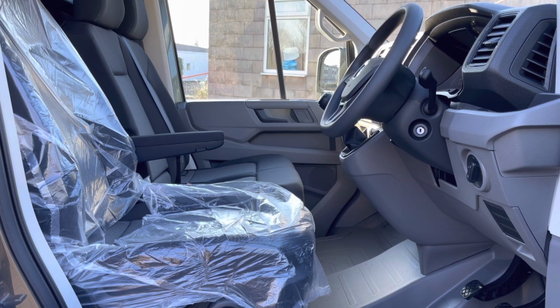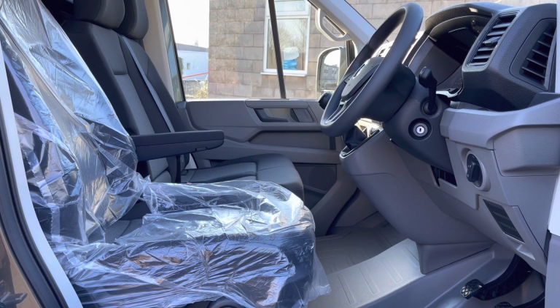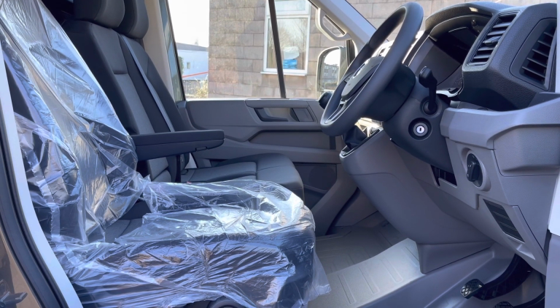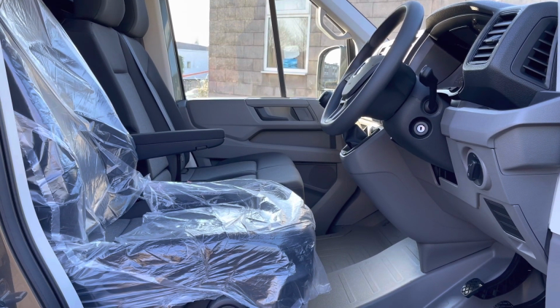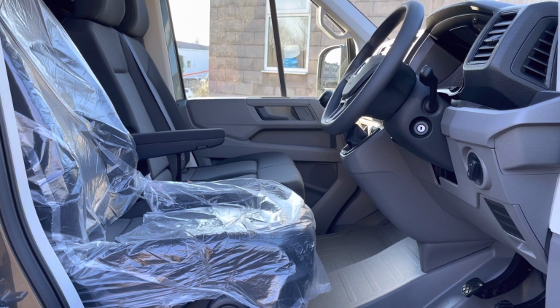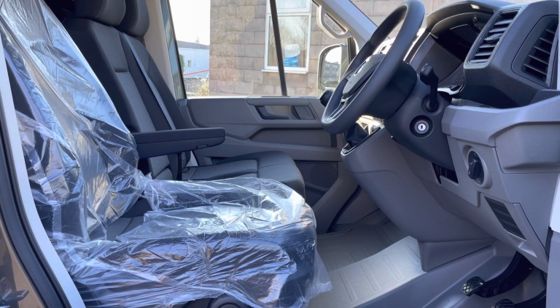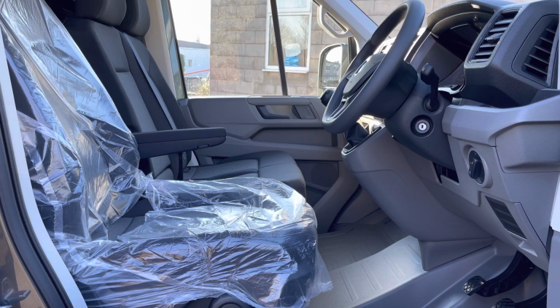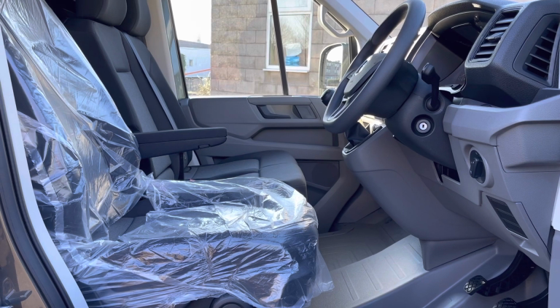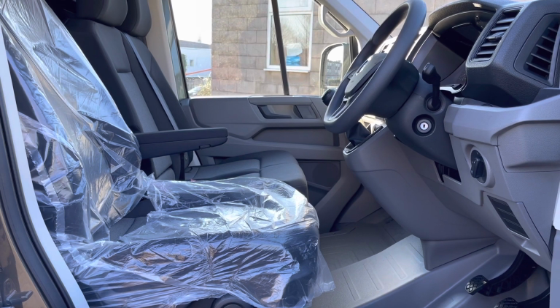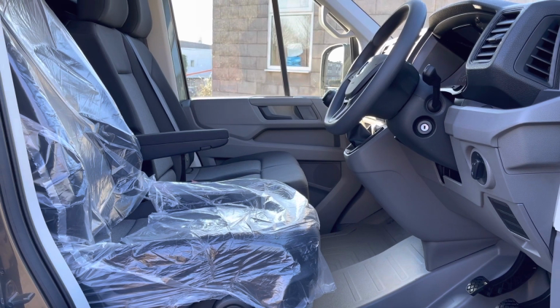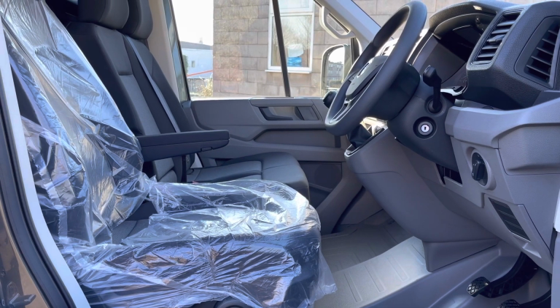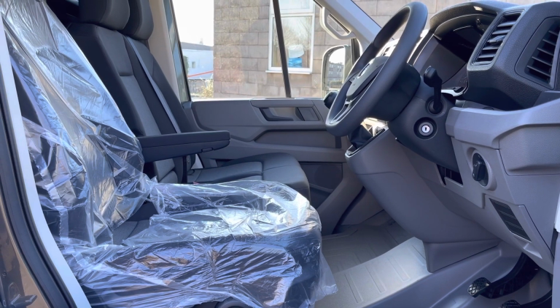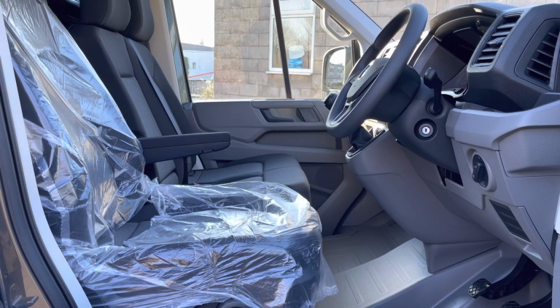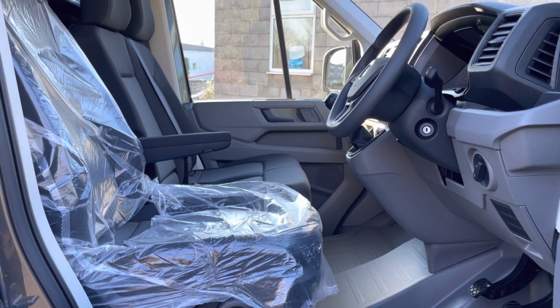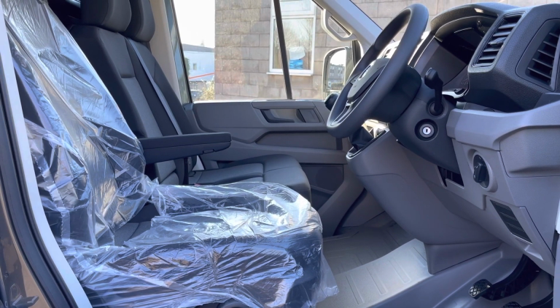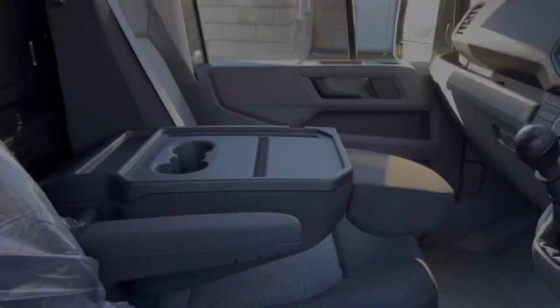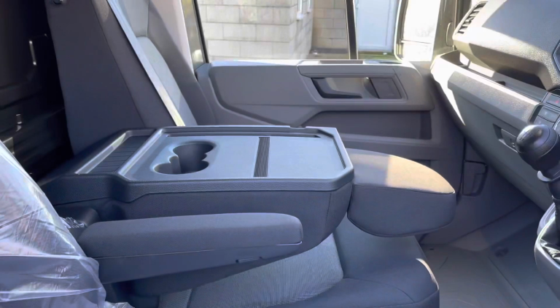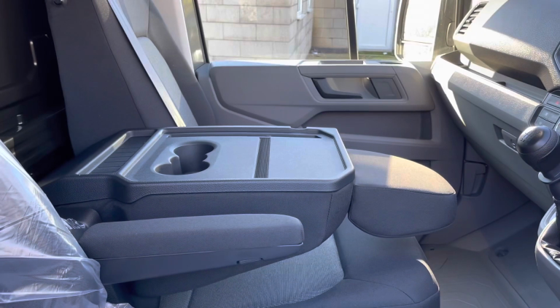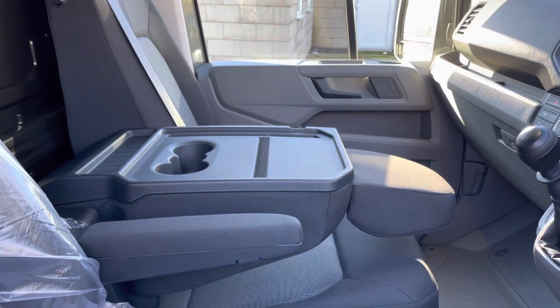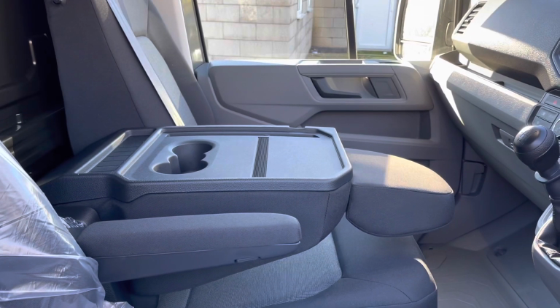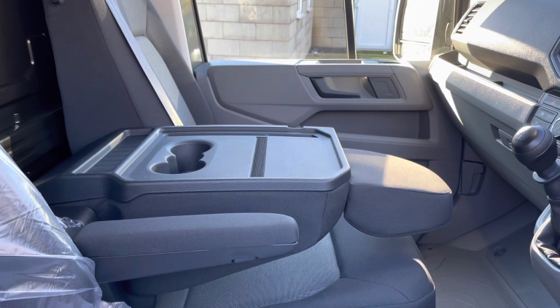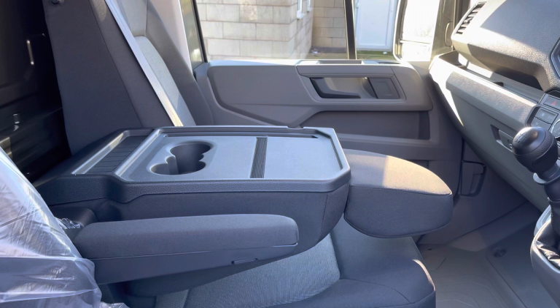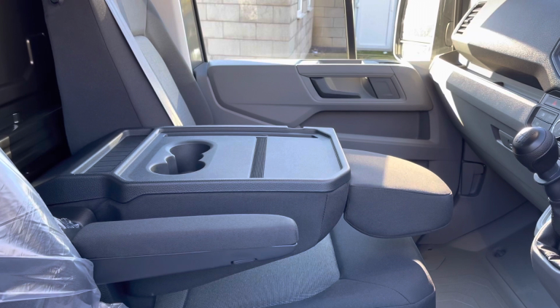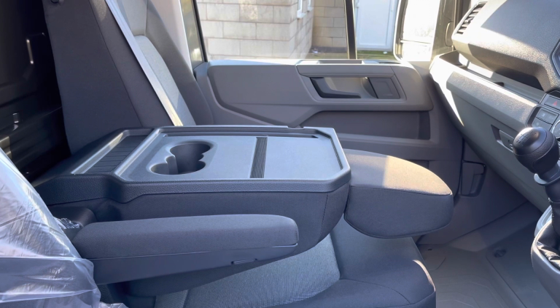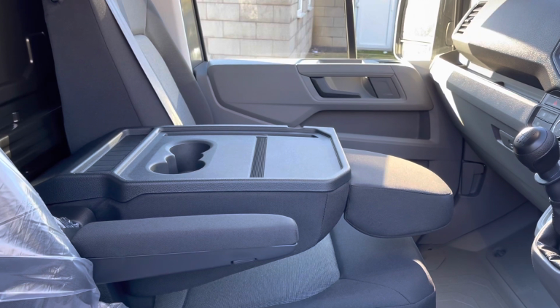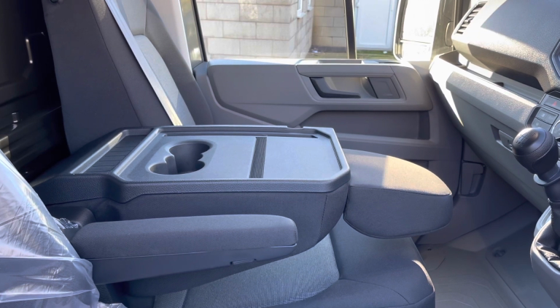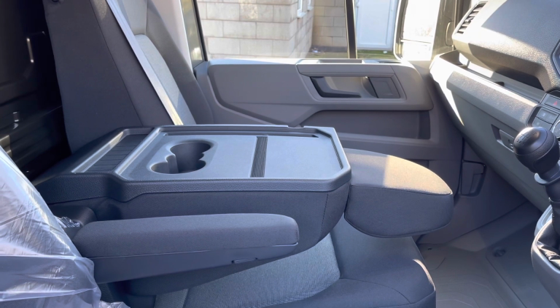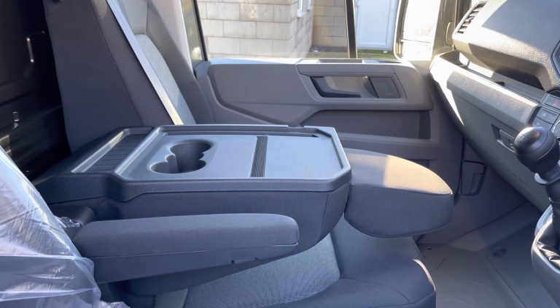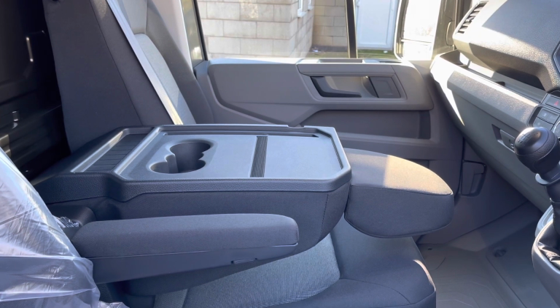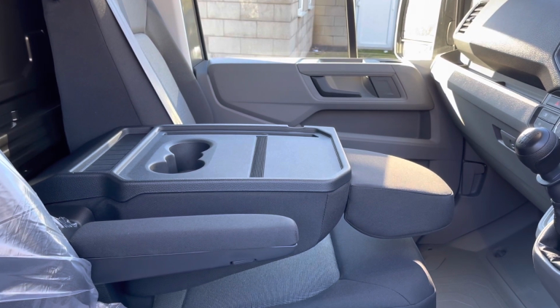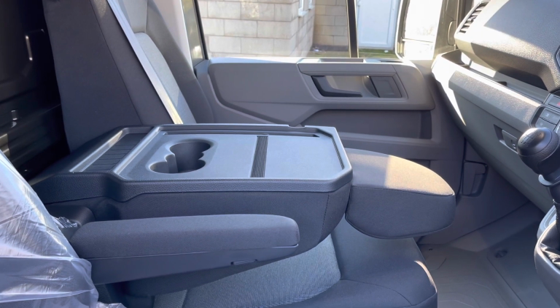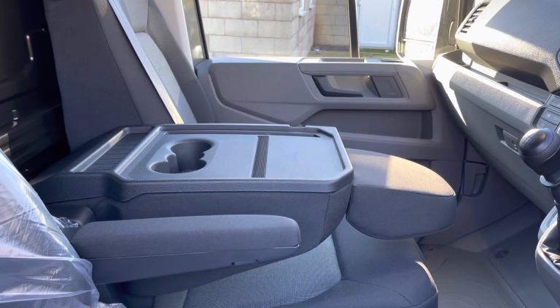You'll also notice the factory-fitted wrapping on the driver's seat. If you move the middle seat back down, you will notice a table with two handy cup holders.